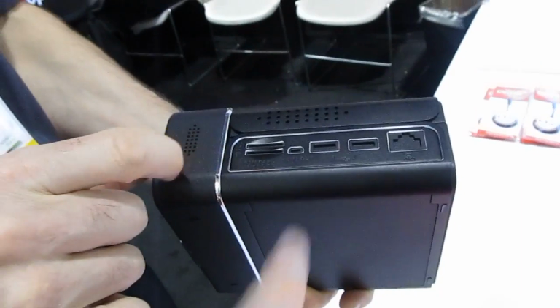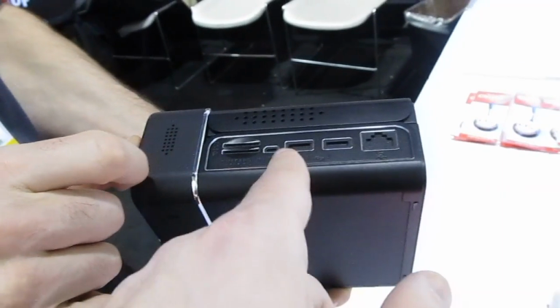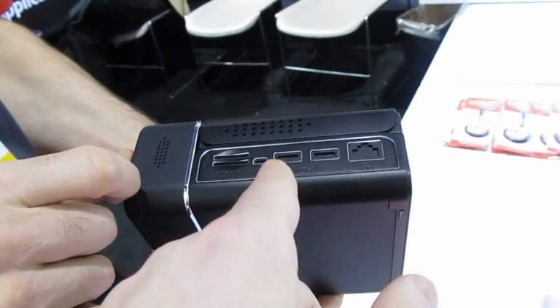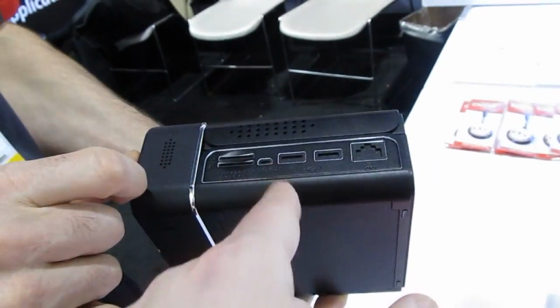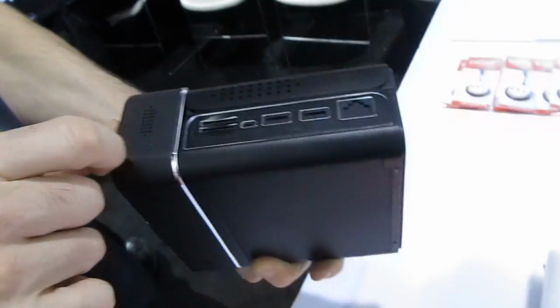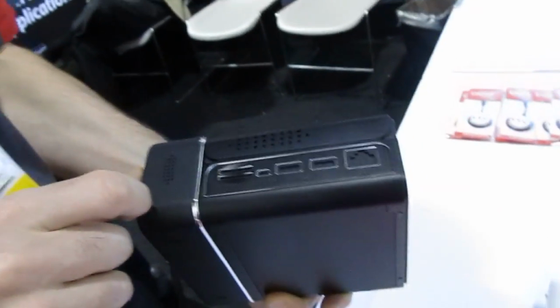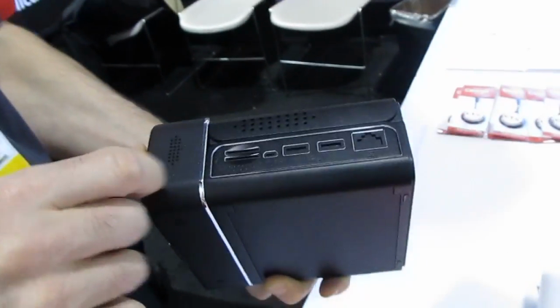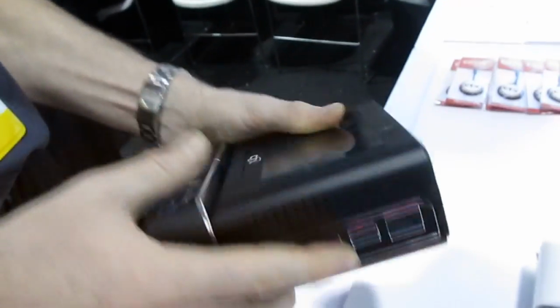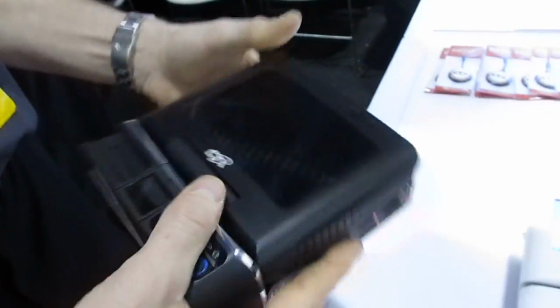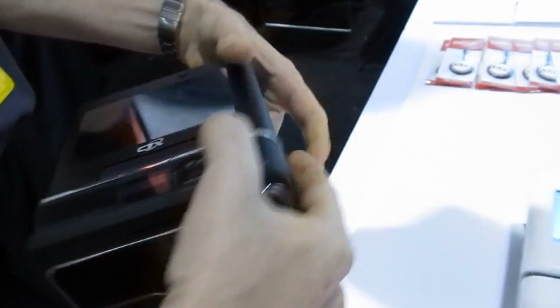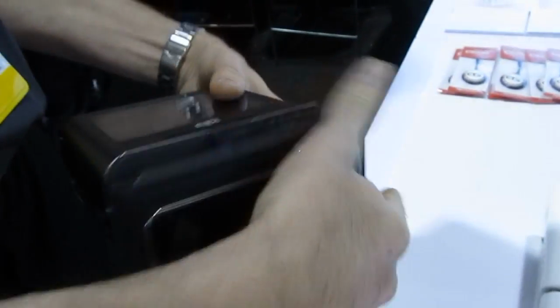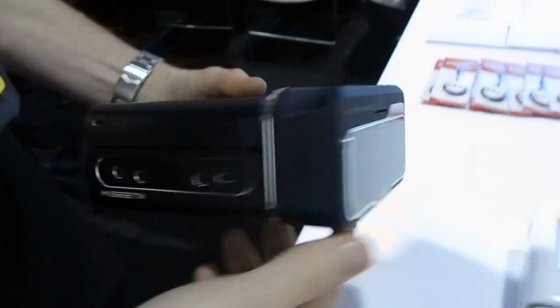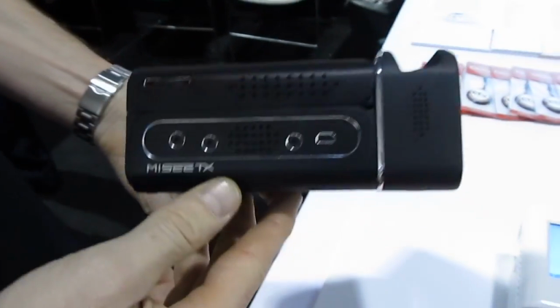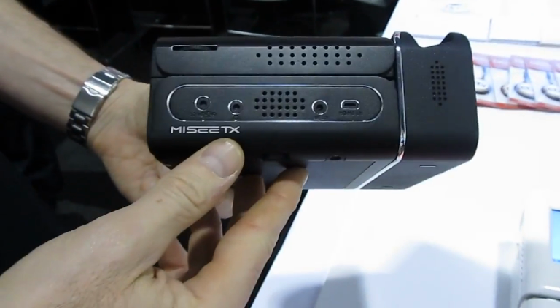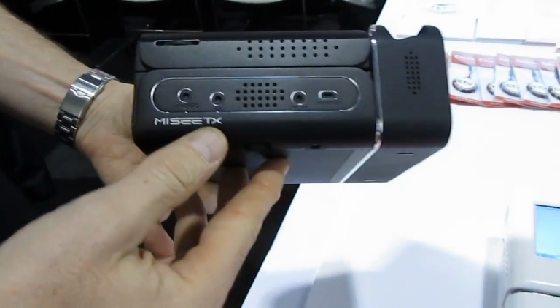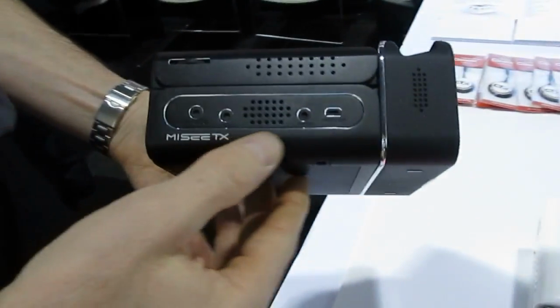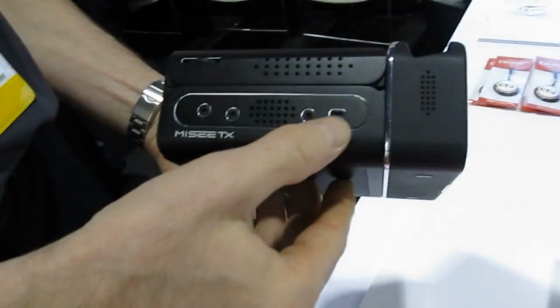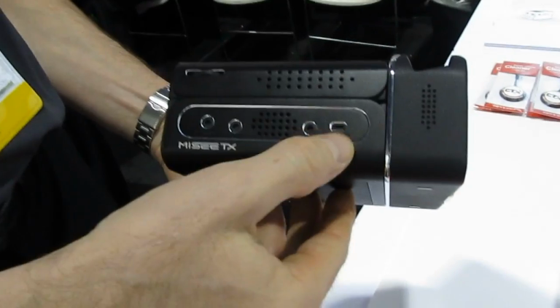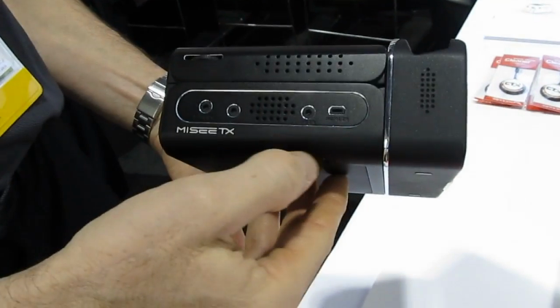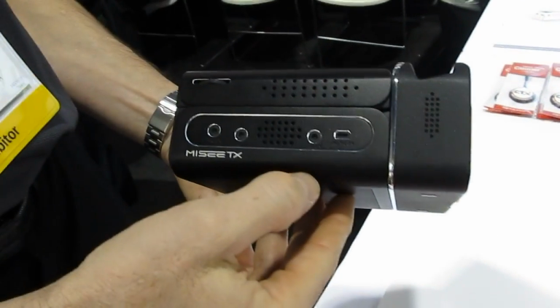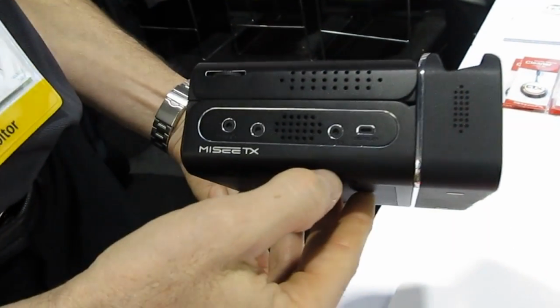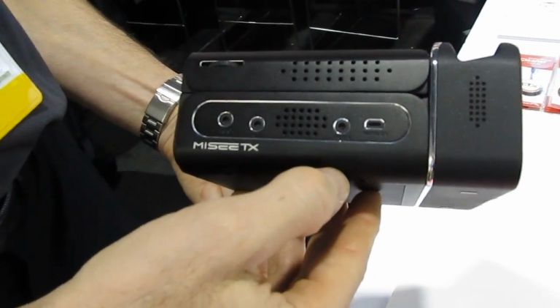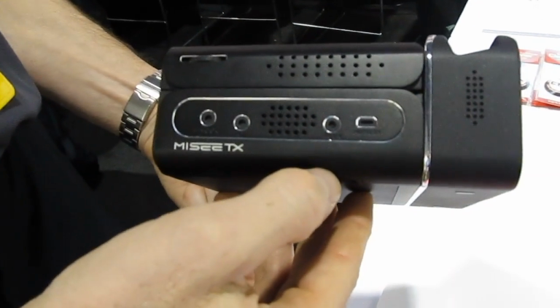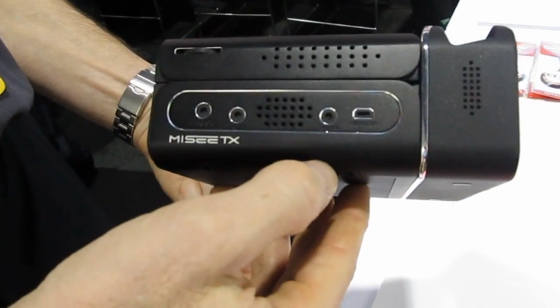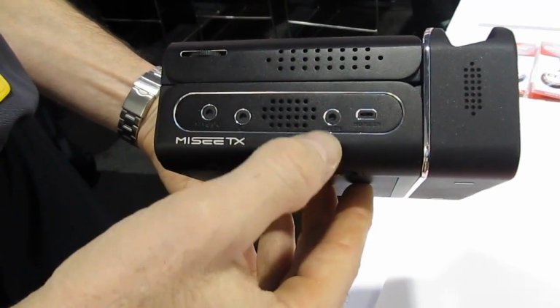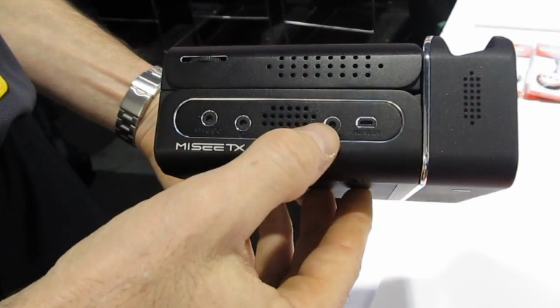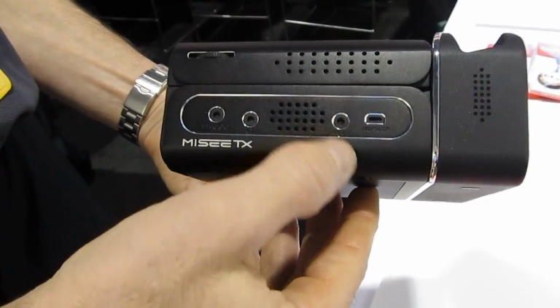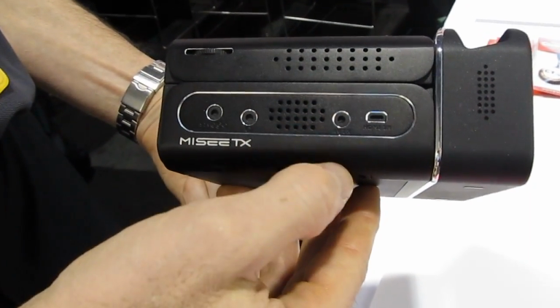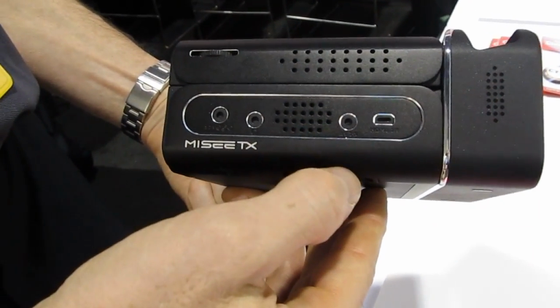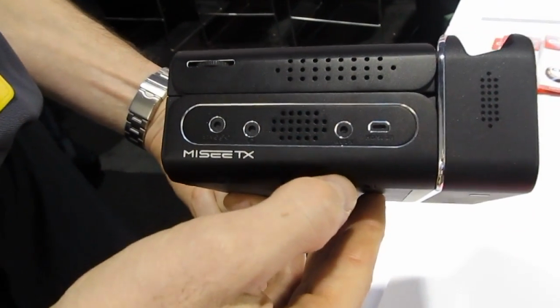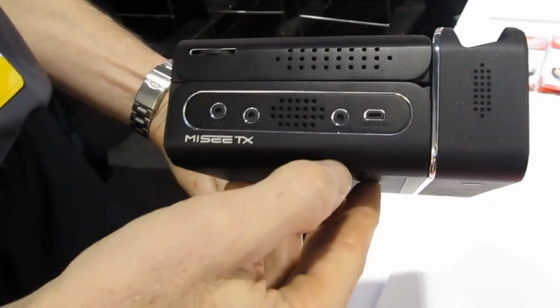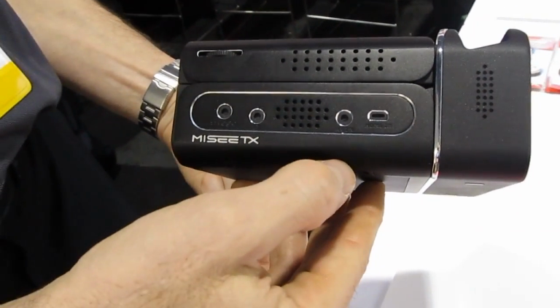There's an HDMI output, and on the other side there's actually an HDMI input so you can use this as a passthrough — I'll explain that in a moment. And then we've got audio jacks as well — AV input.